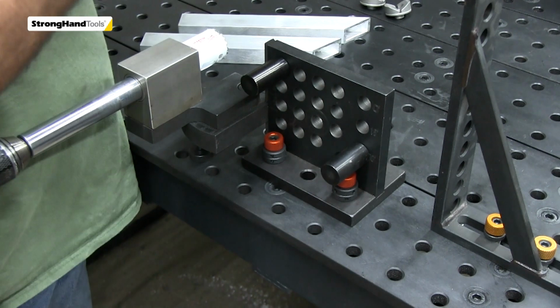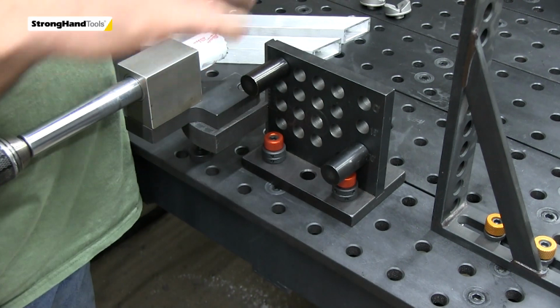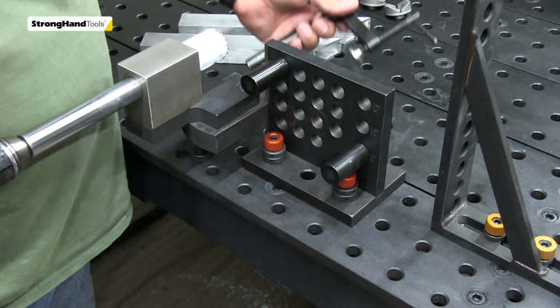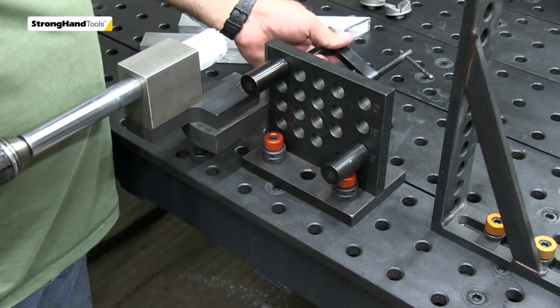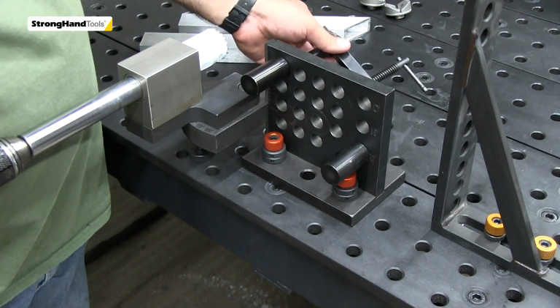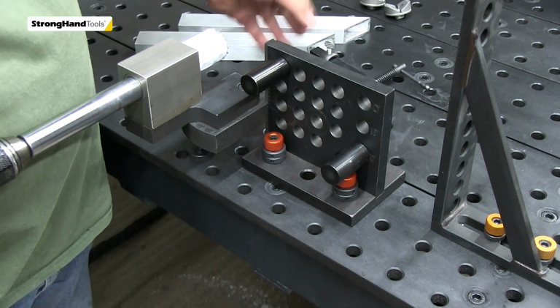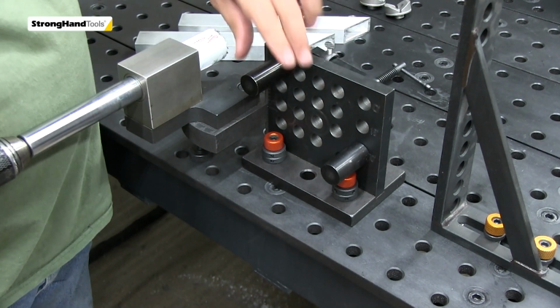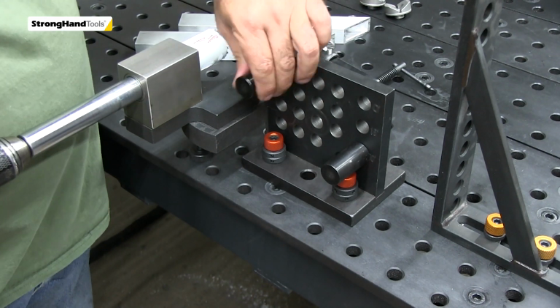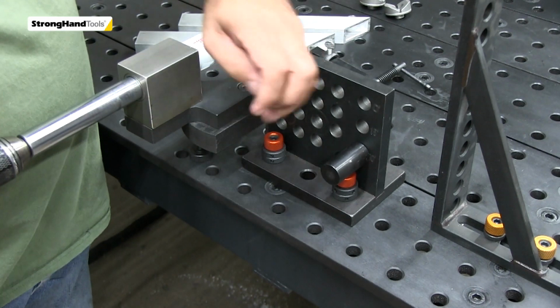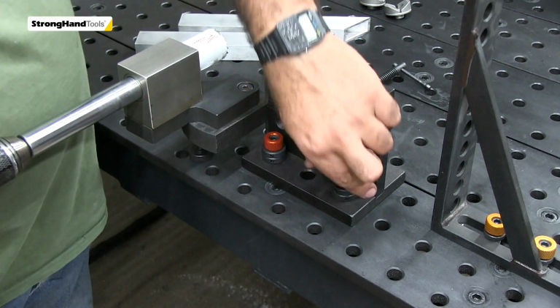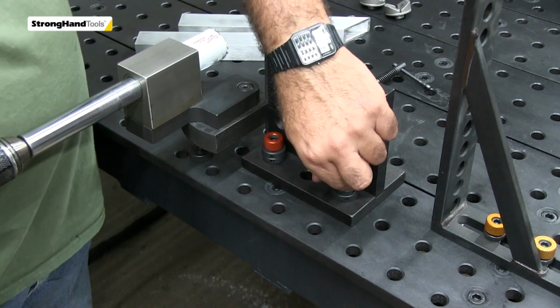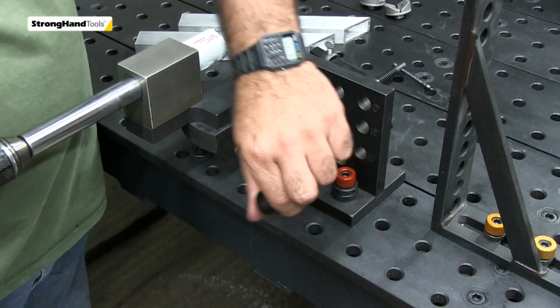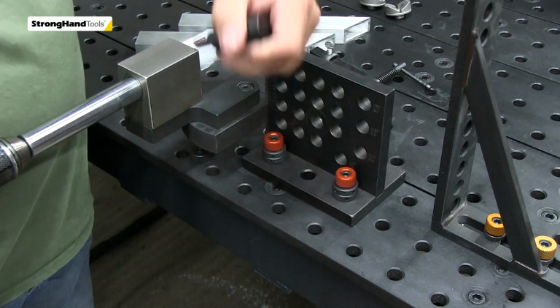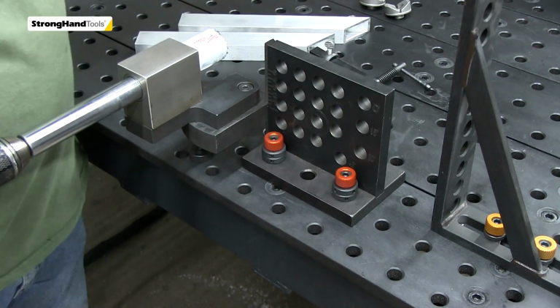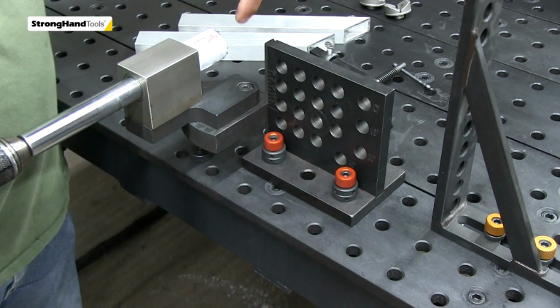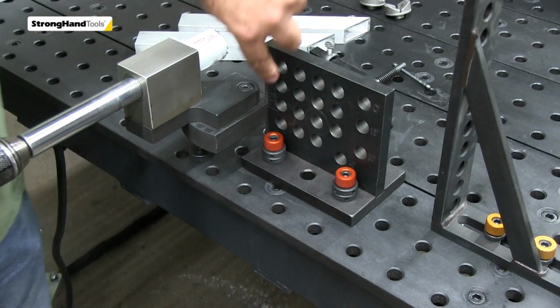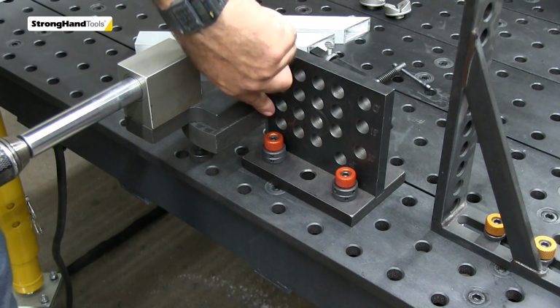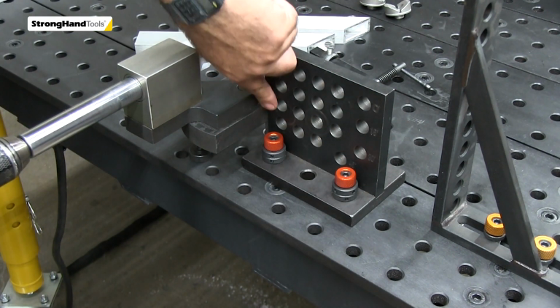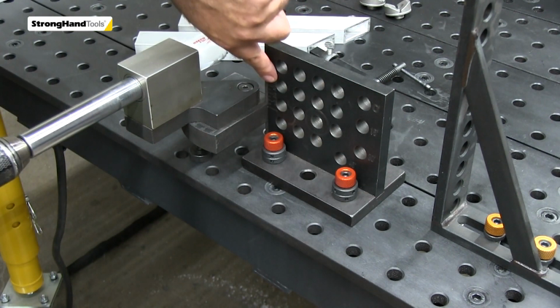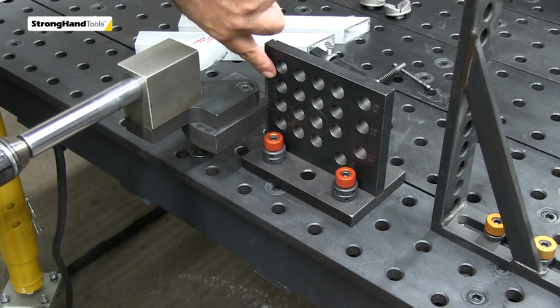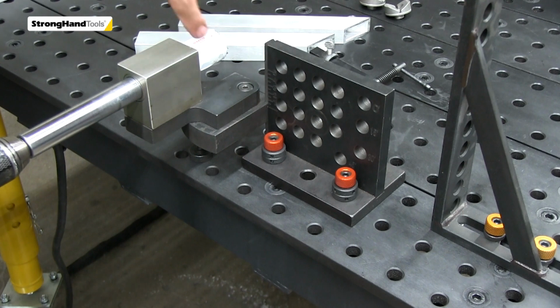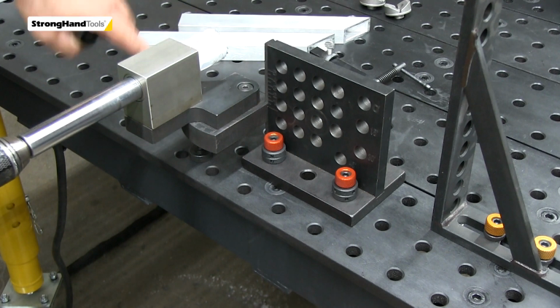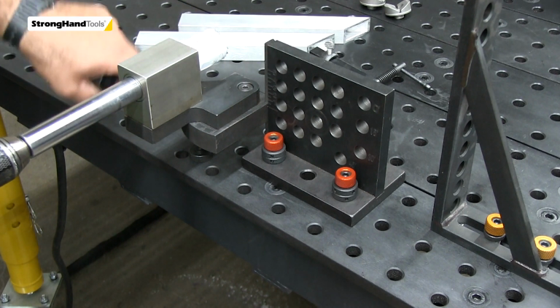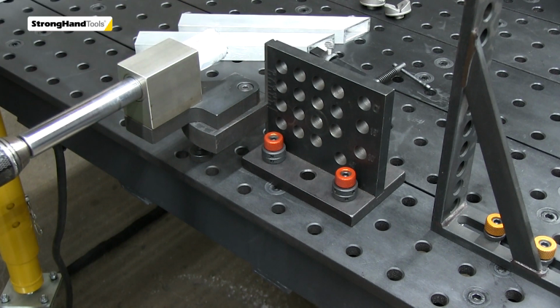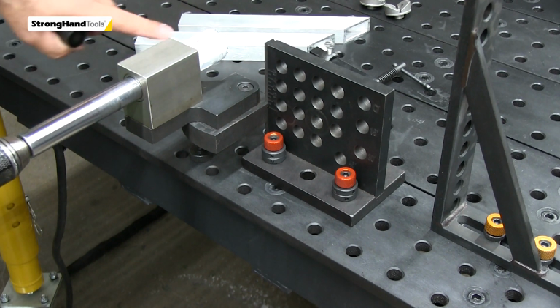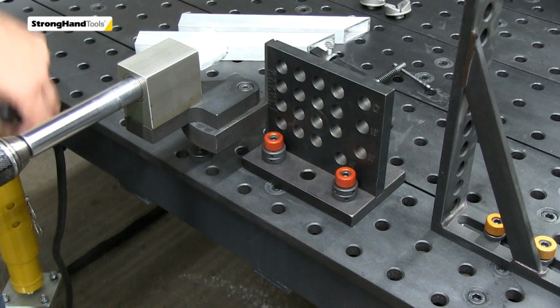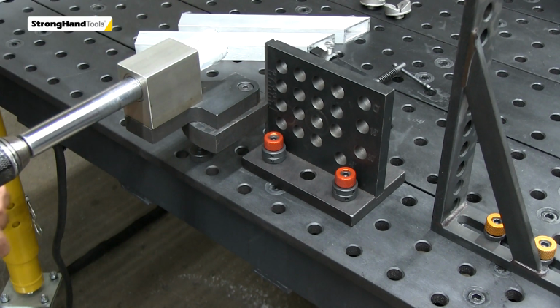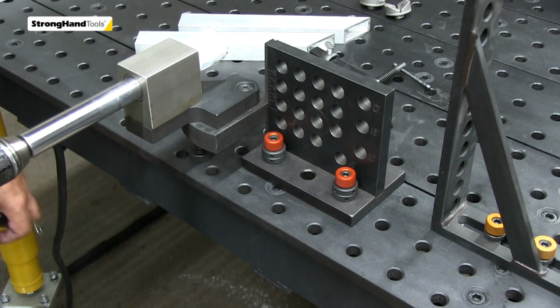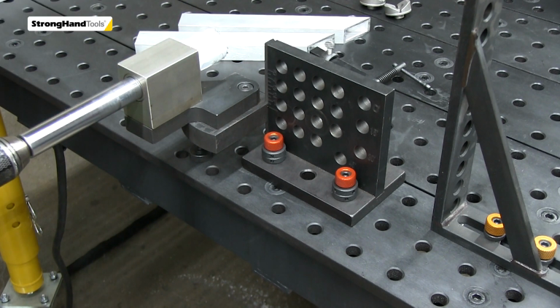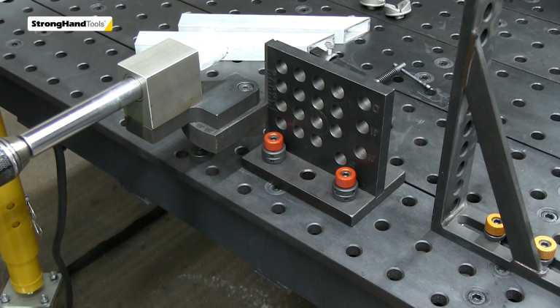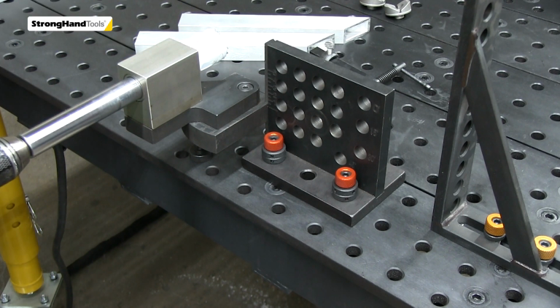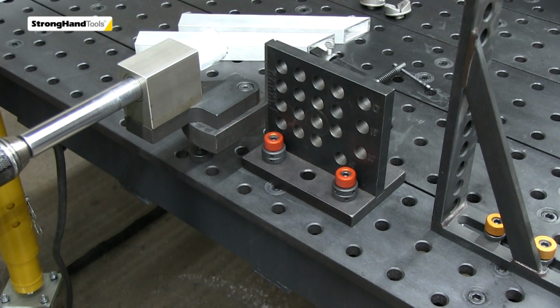Already built in, and you can see there's a little scale there for adjusting your offset notches.